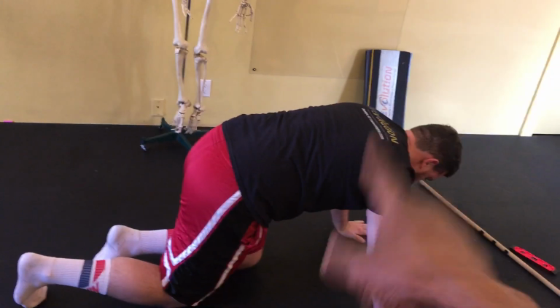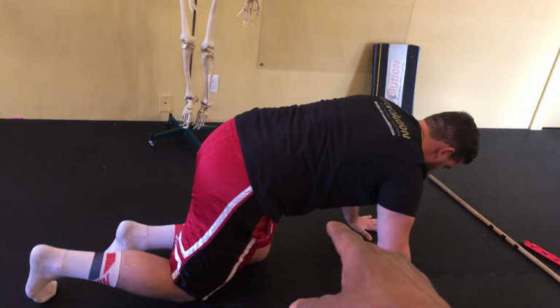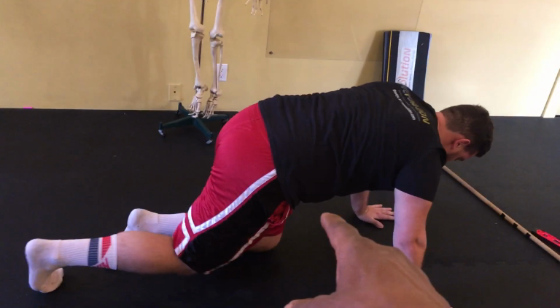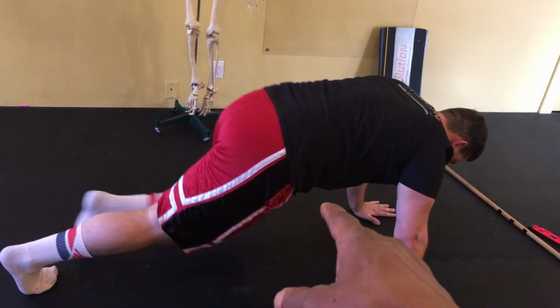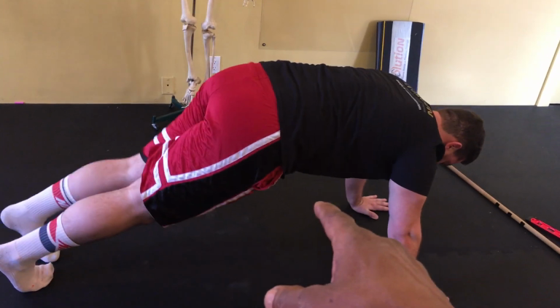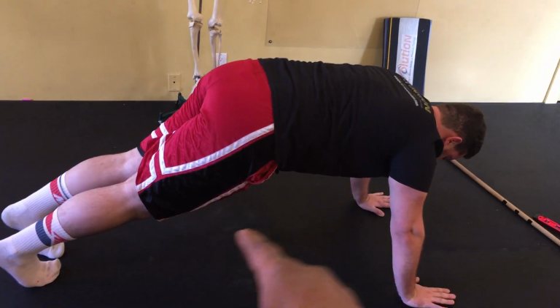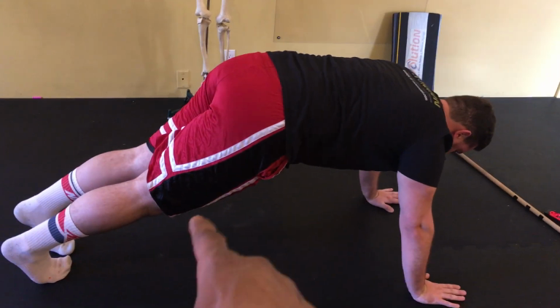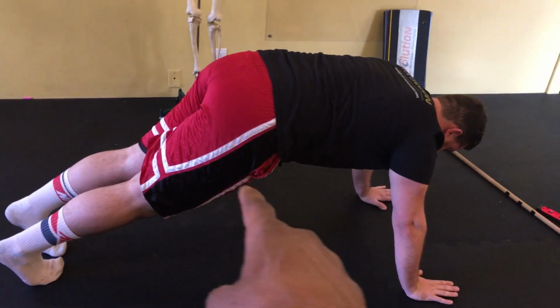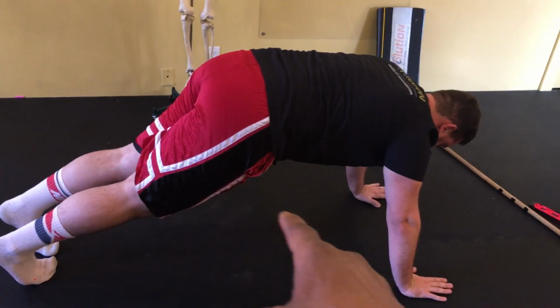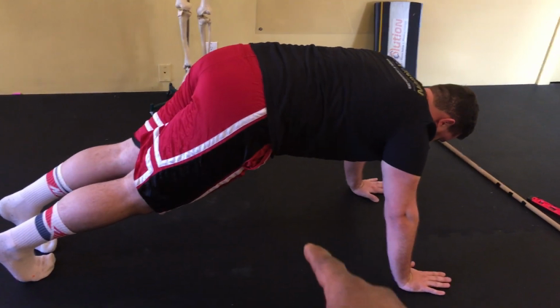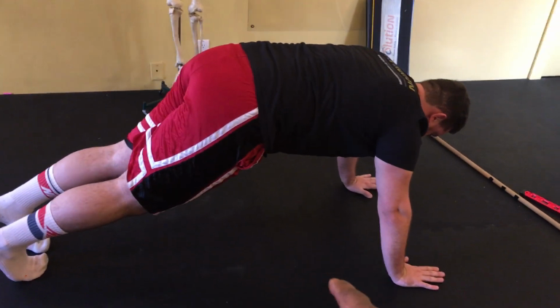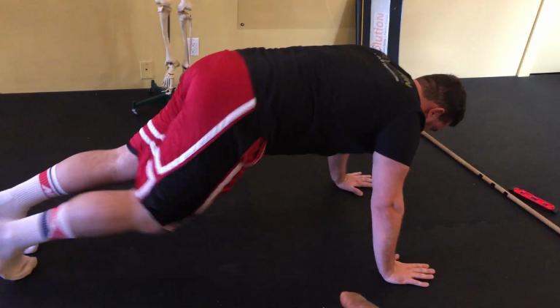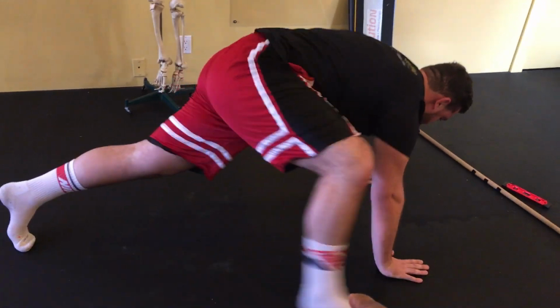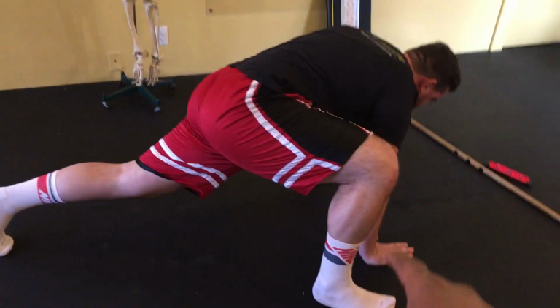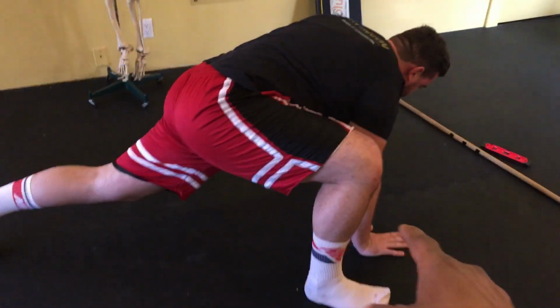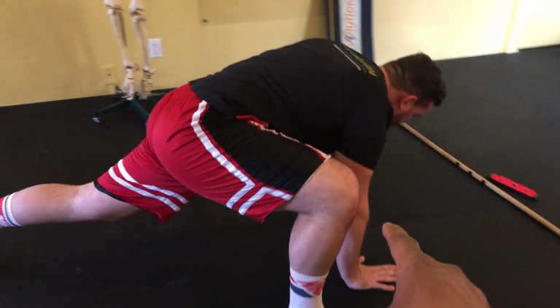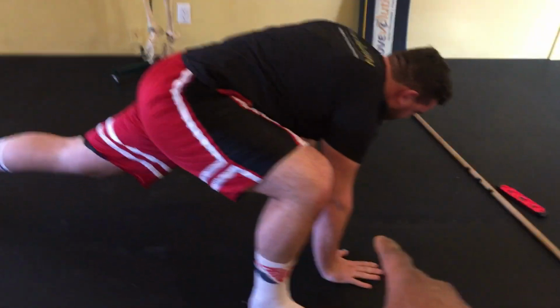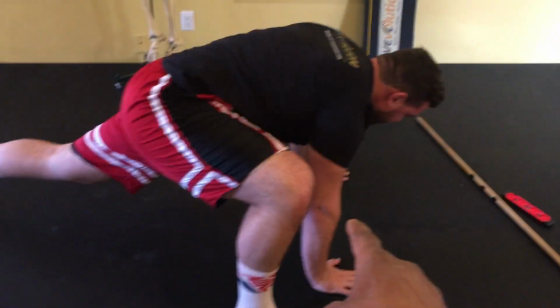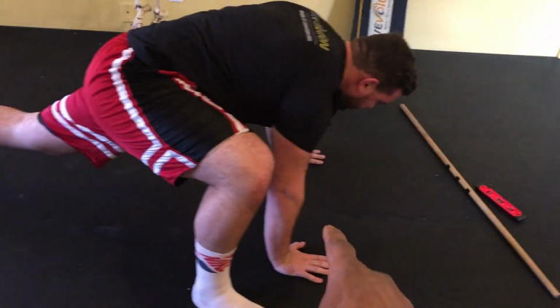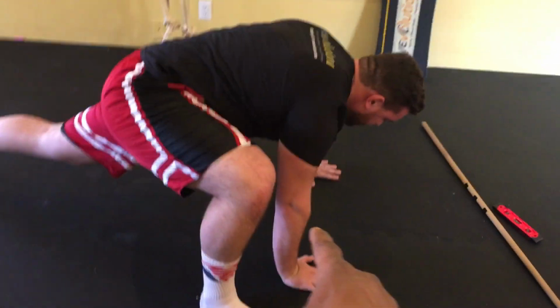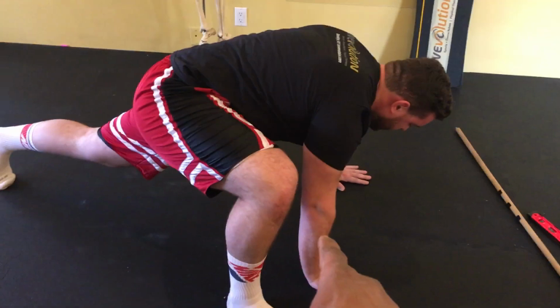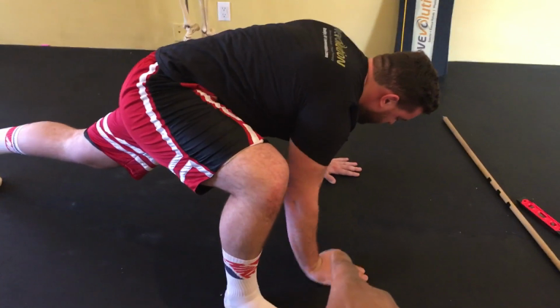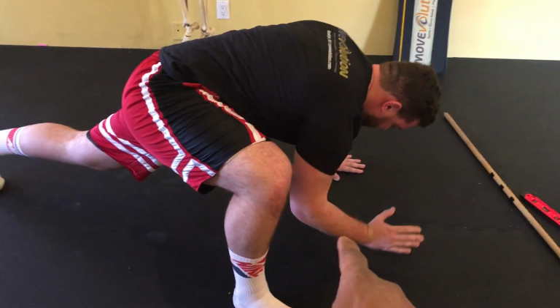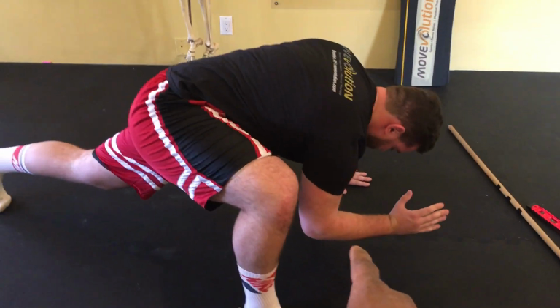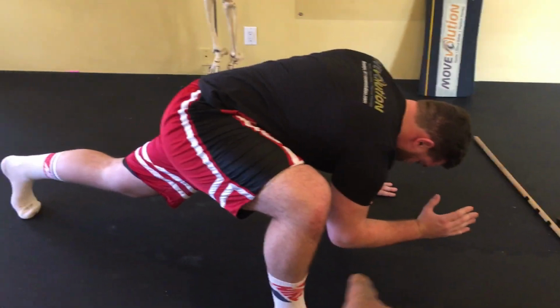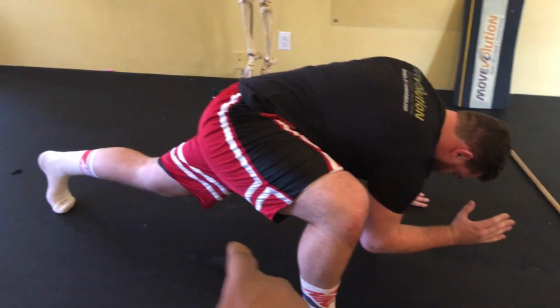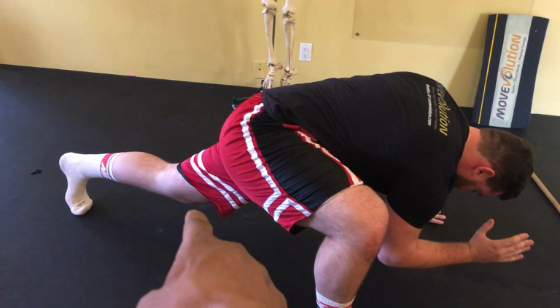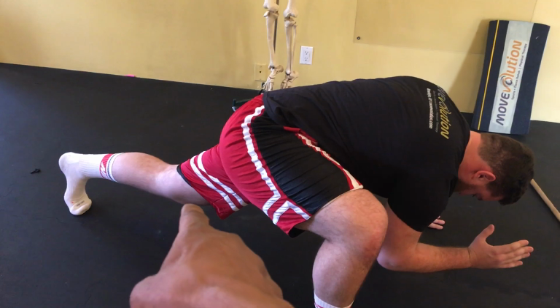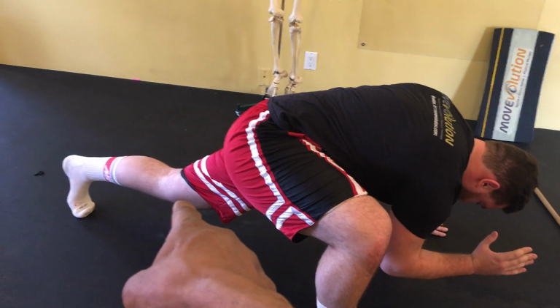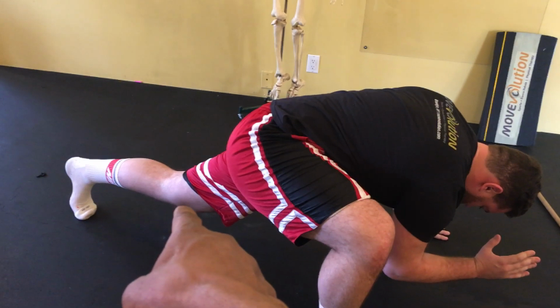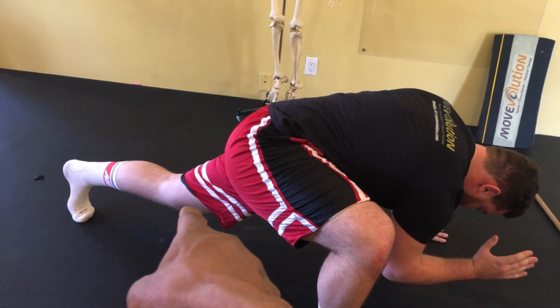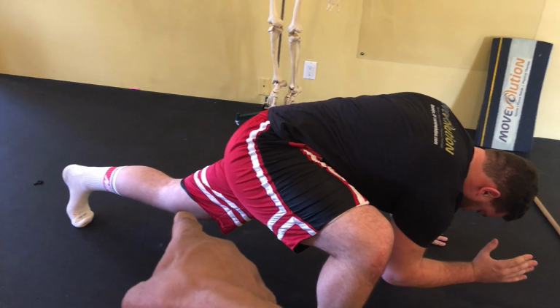Plank position. Right hip flexion. Right elbow down. Hold that position while you maintain that back leg. Try to extend it.